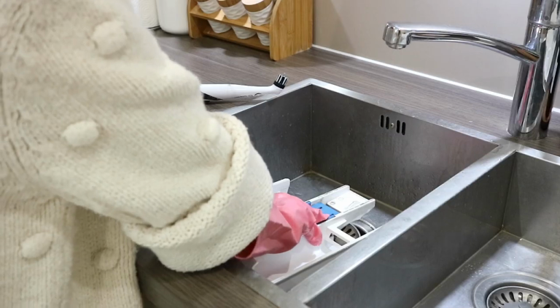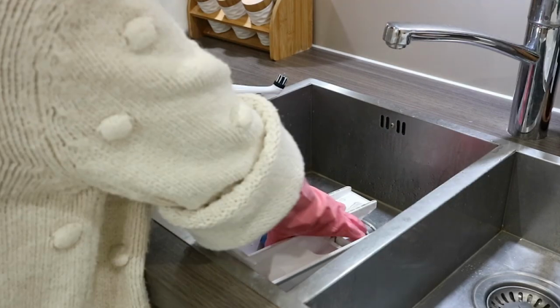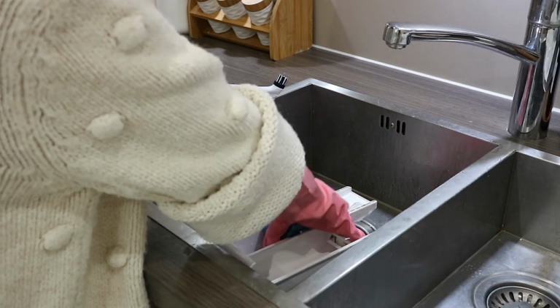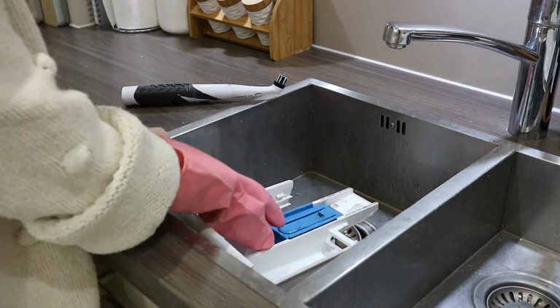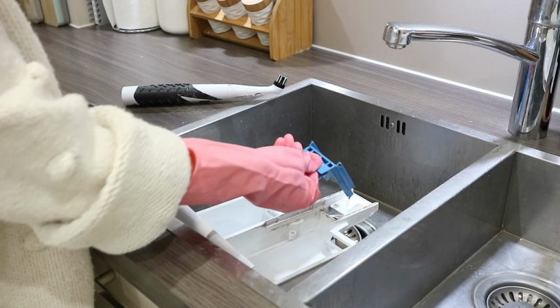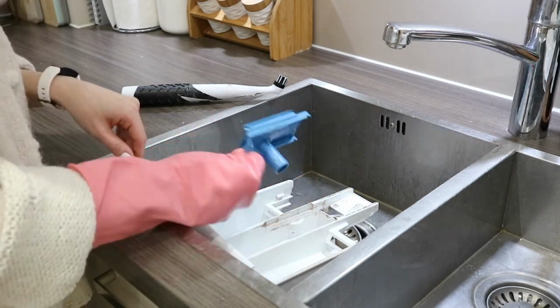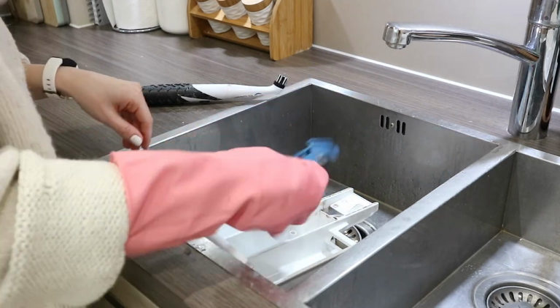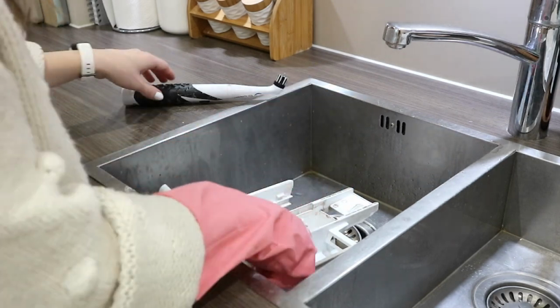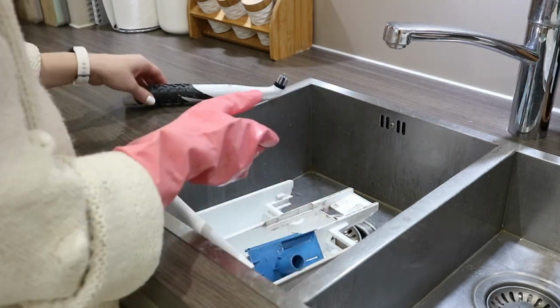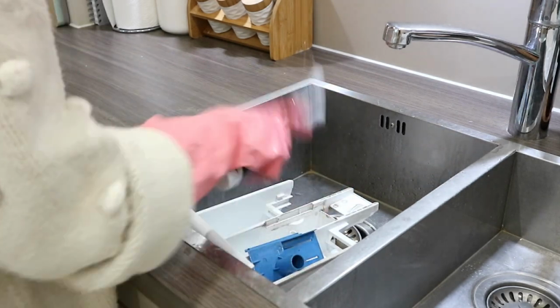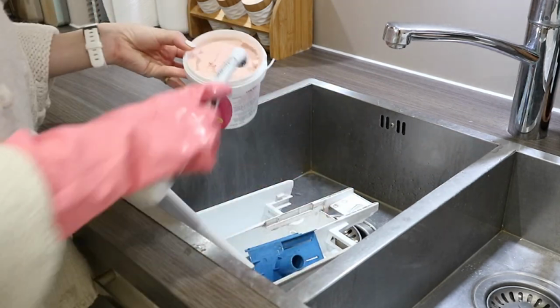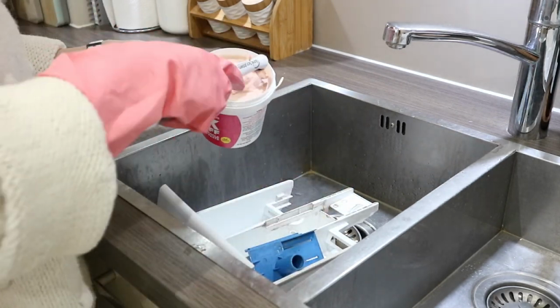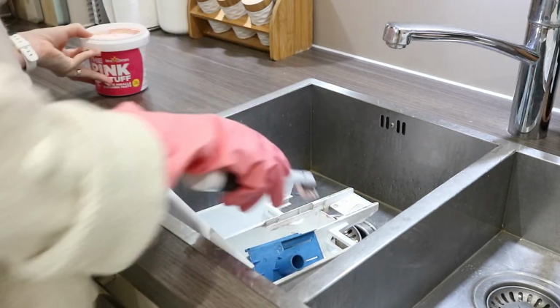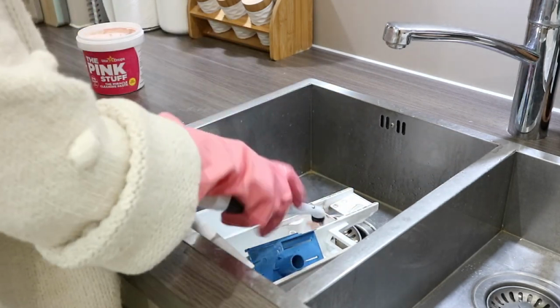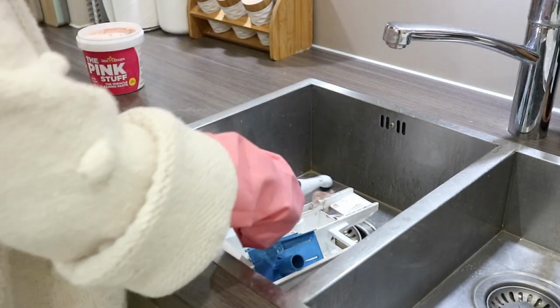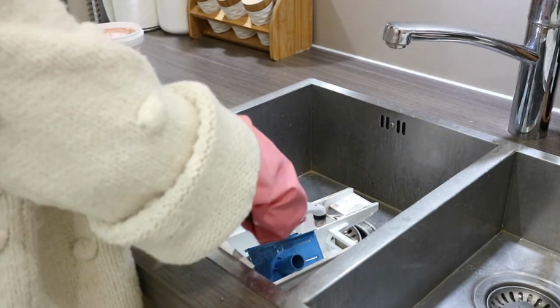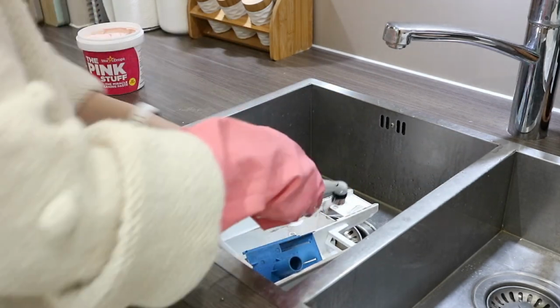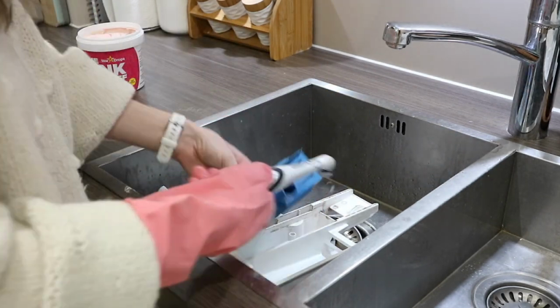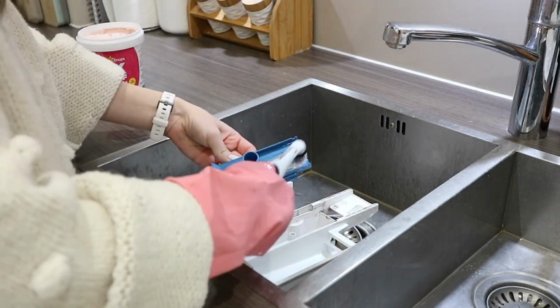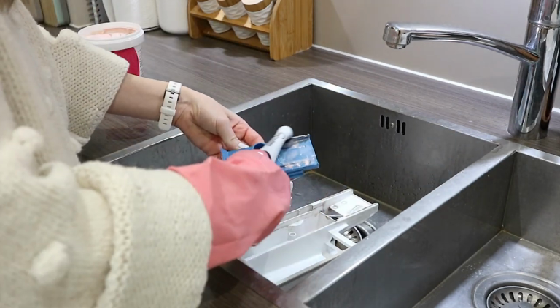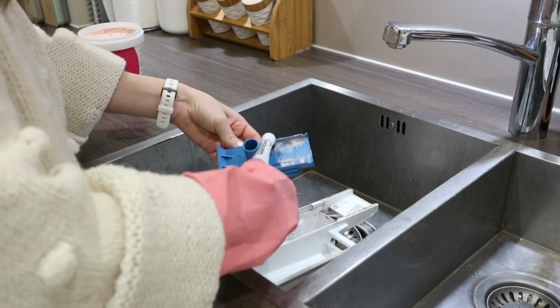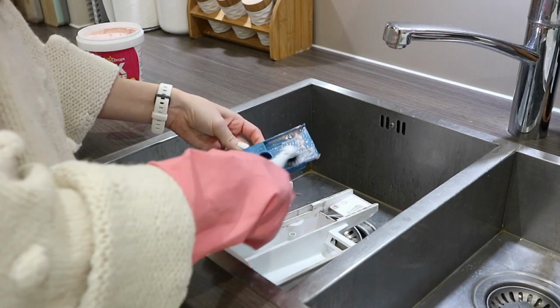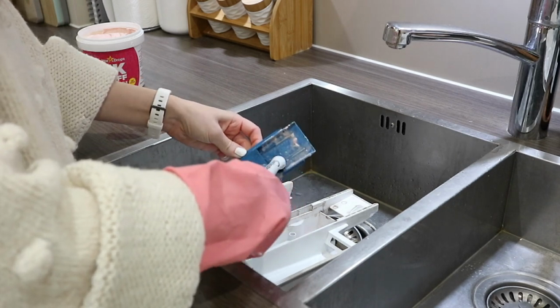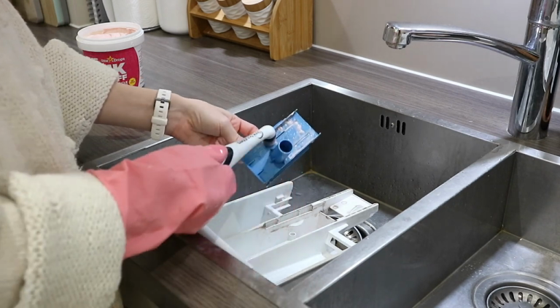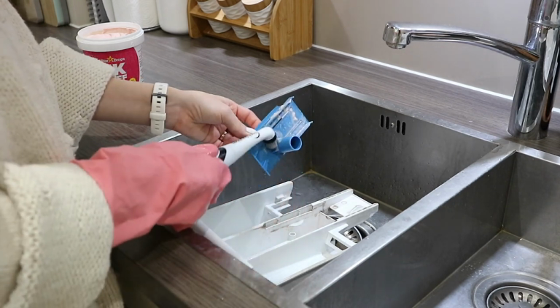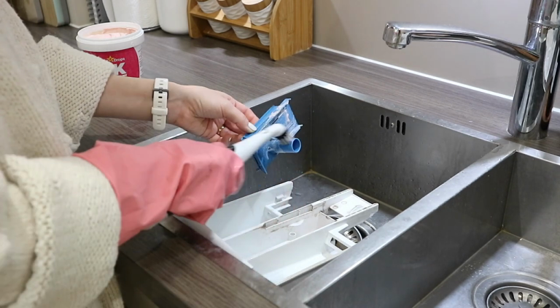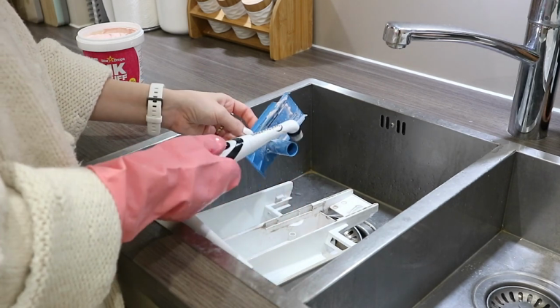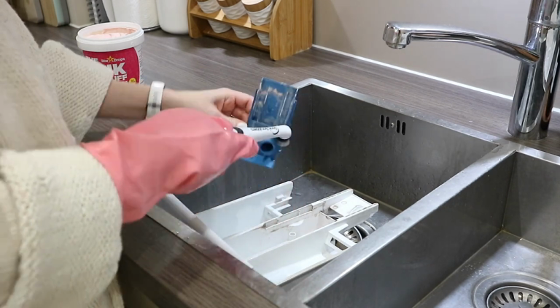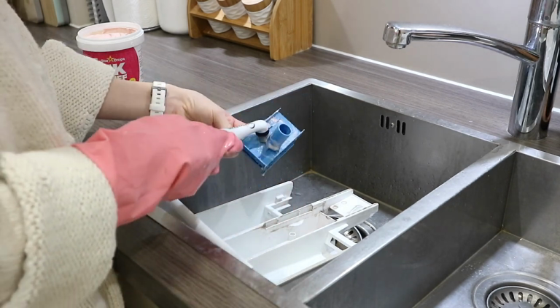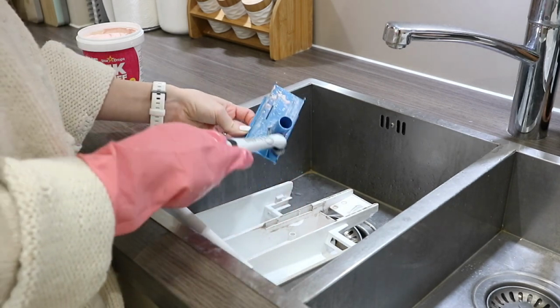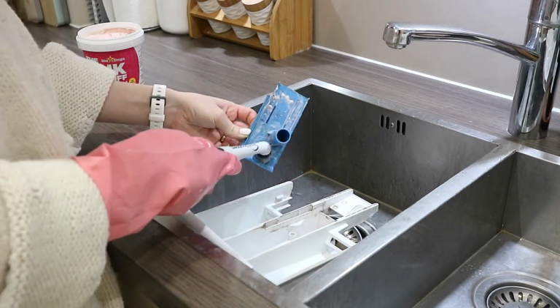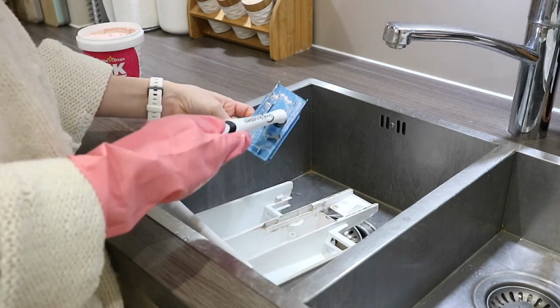One bit that actually had a bit of mold on it was the drawer itself, so I'm really scrubbing in there to get all of that out and make sure it's all clean and no mold is growing anymore.